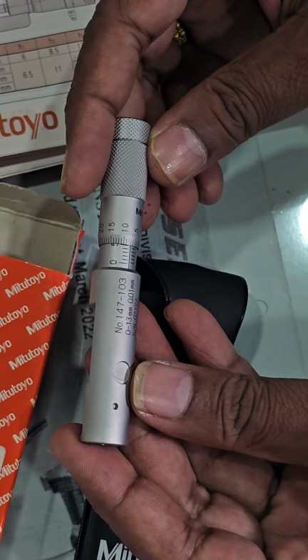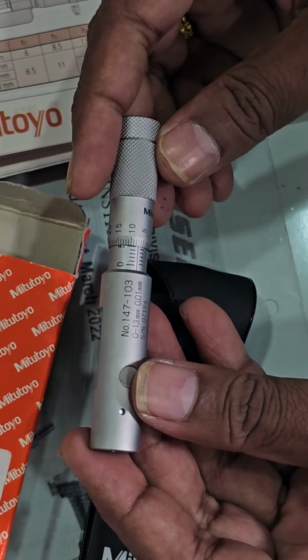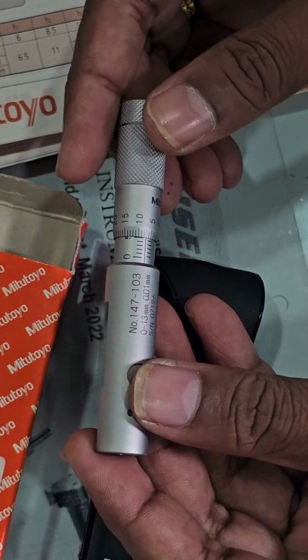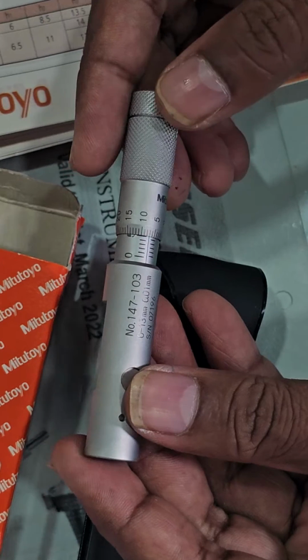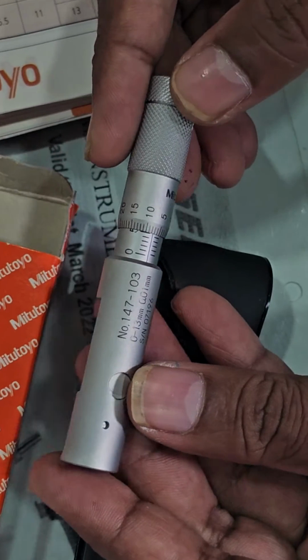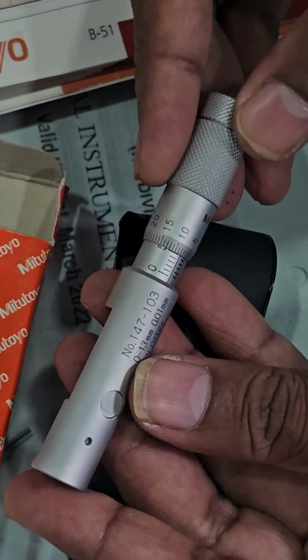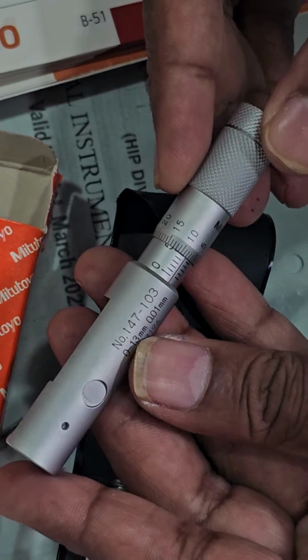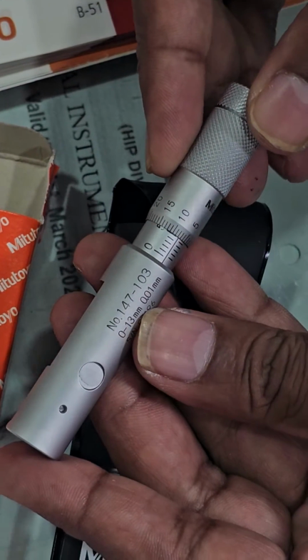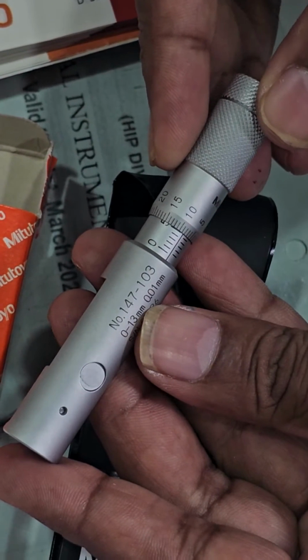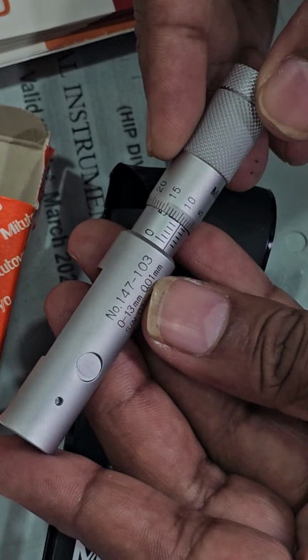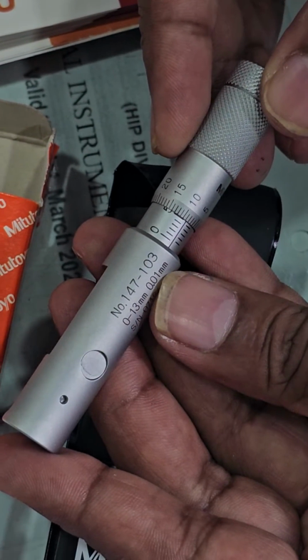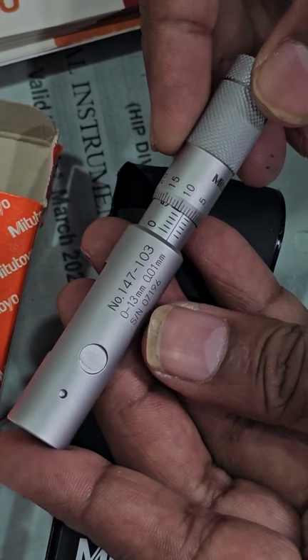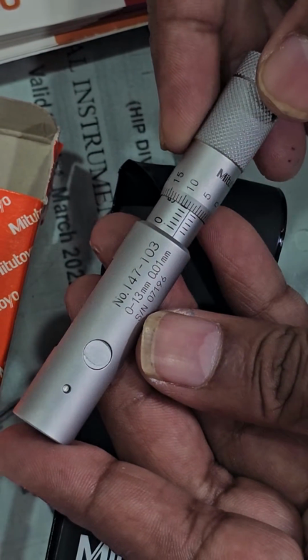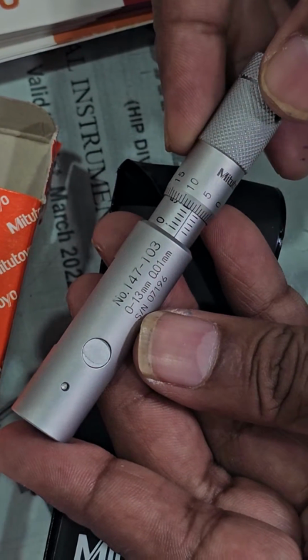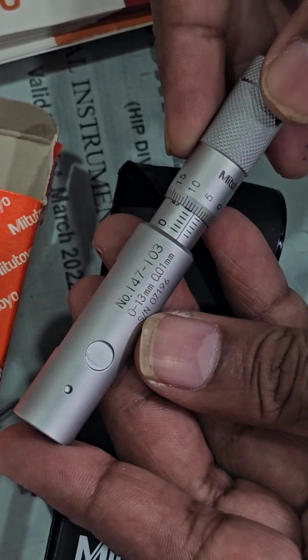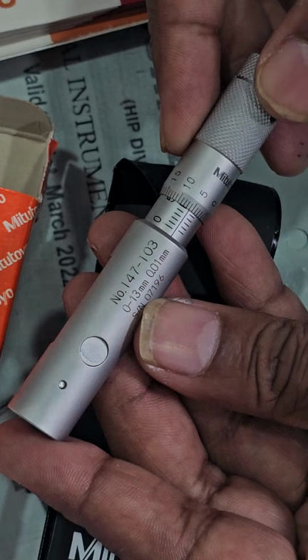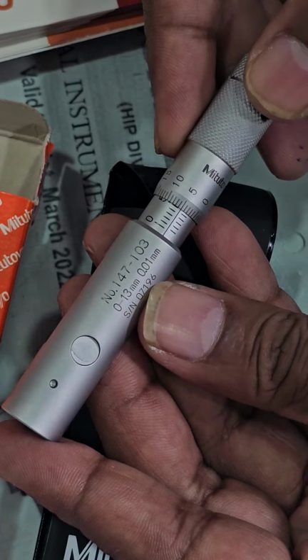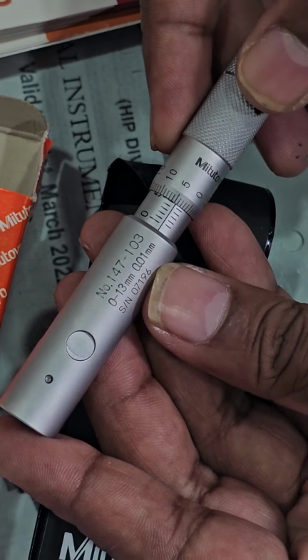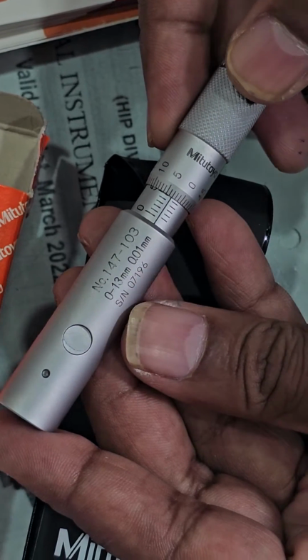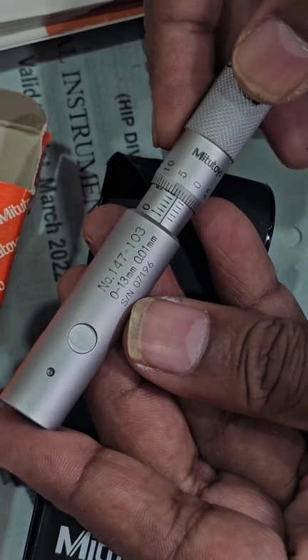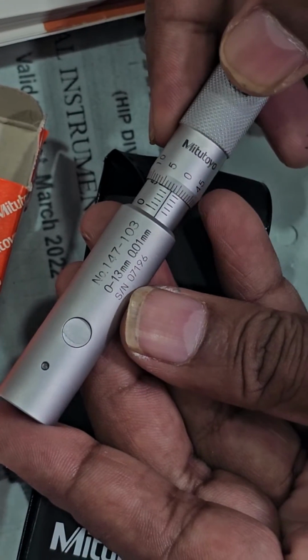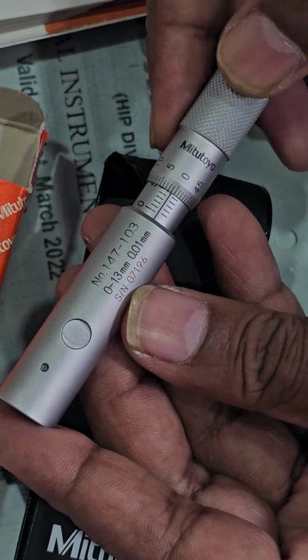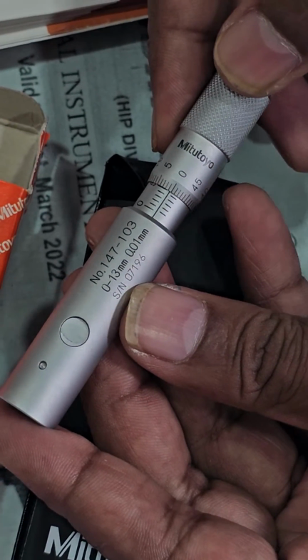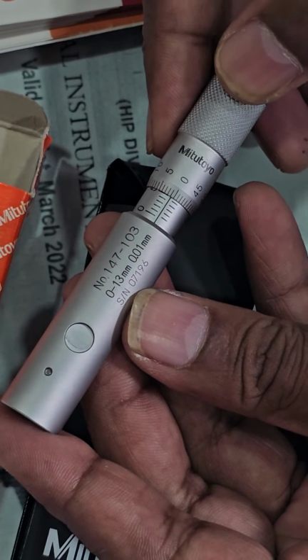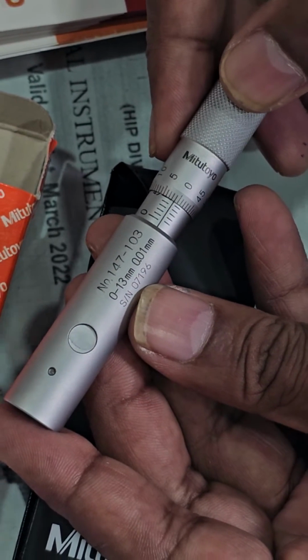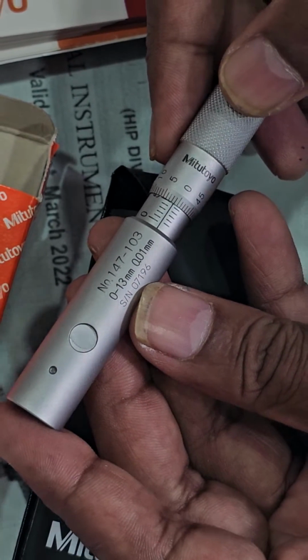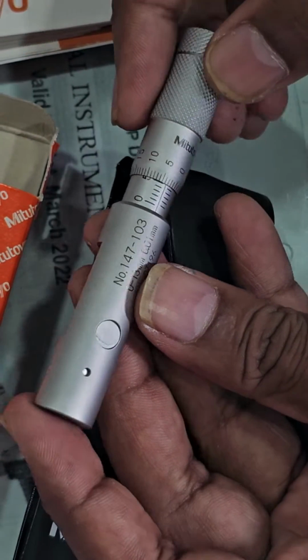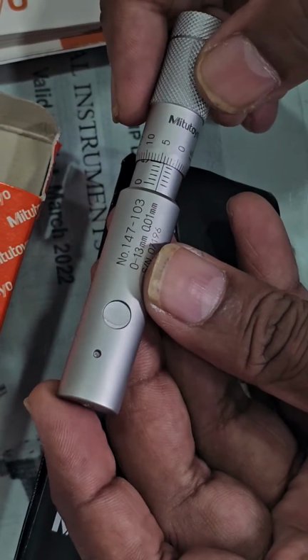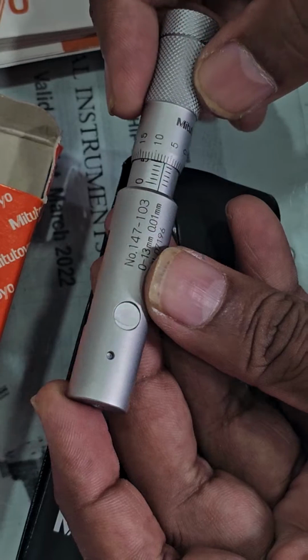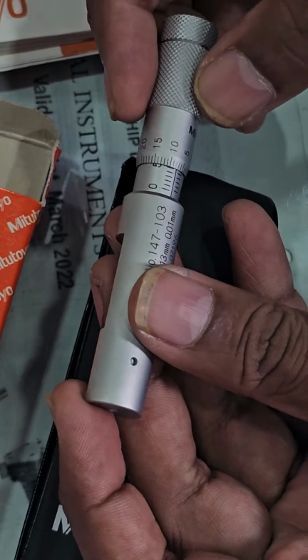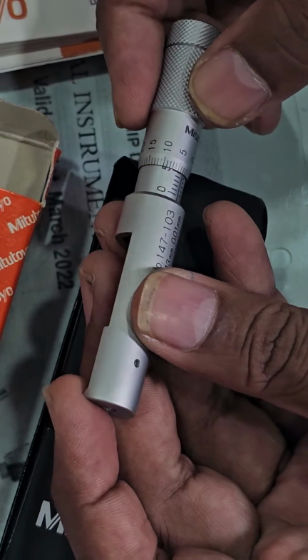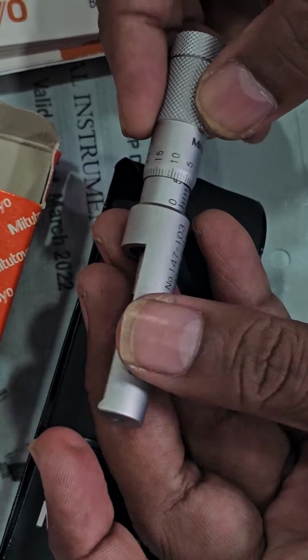The Metatio Cansin Micrometer model 147103 has a range of 0 to 13 mm. The serial number is 07196. It is made in Japan.